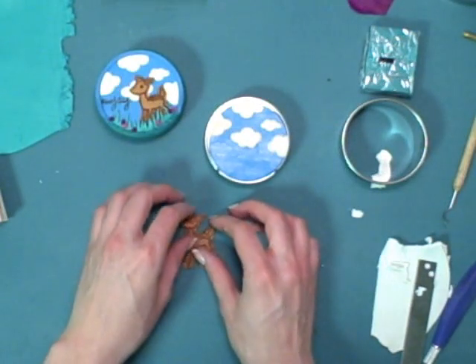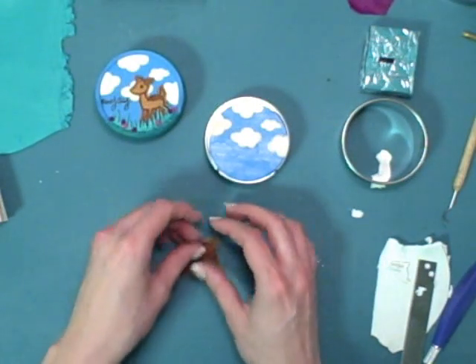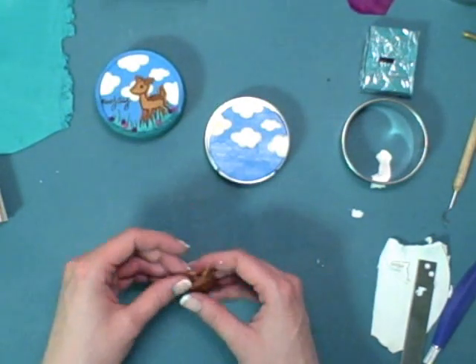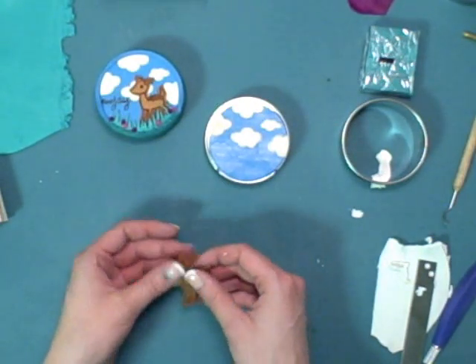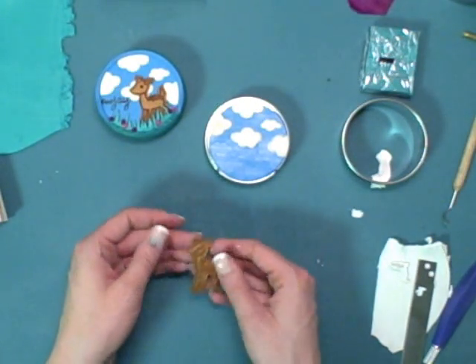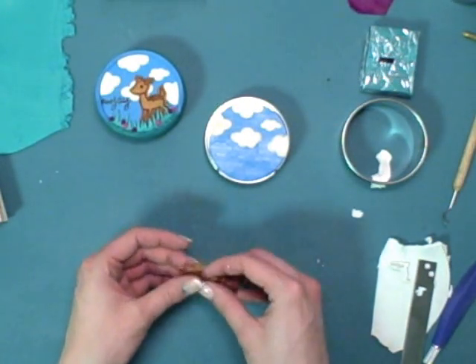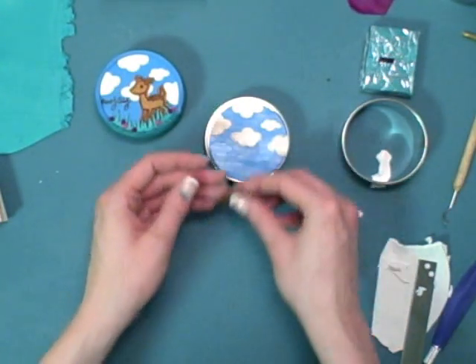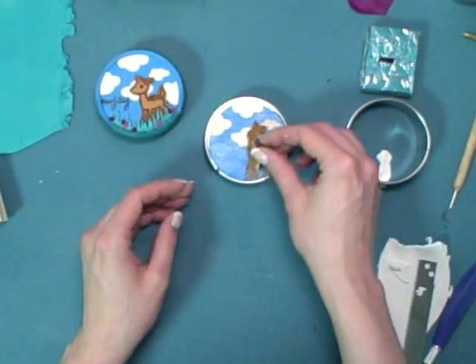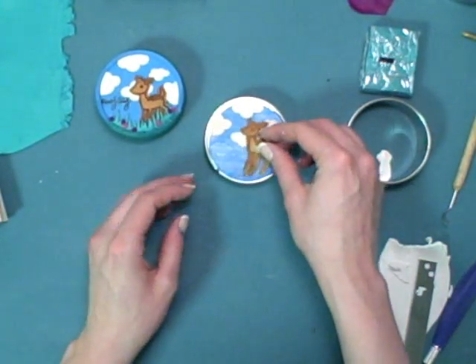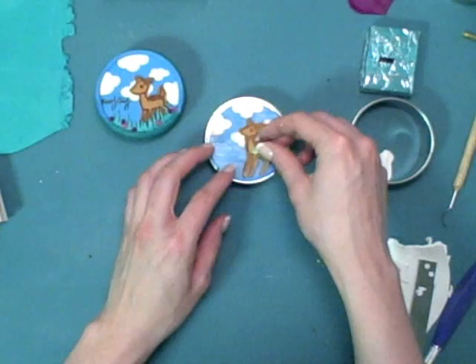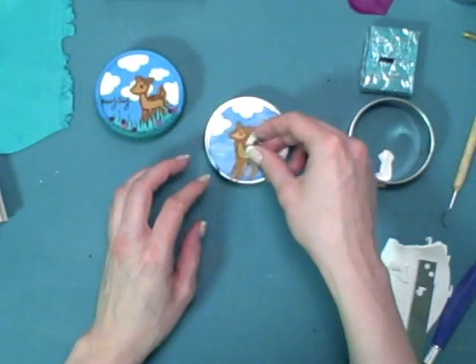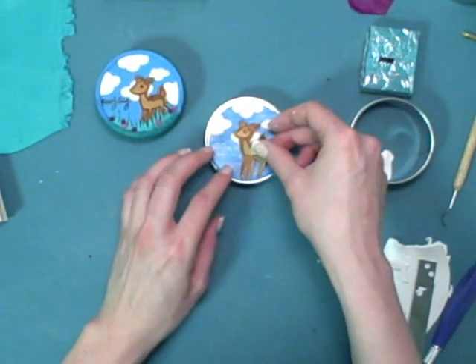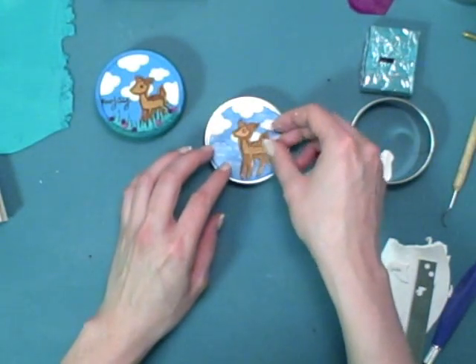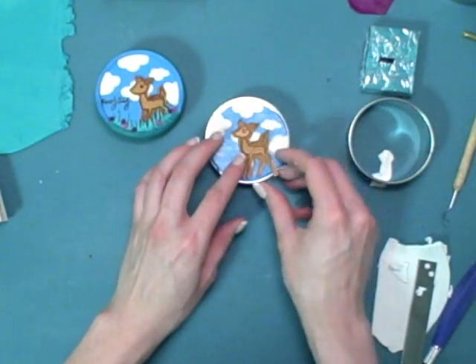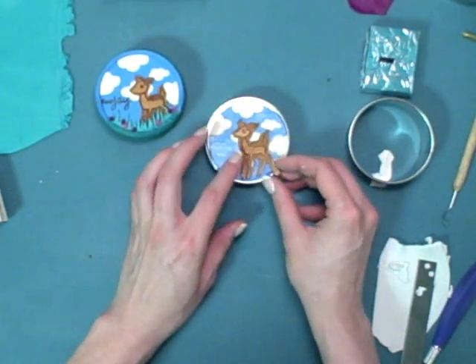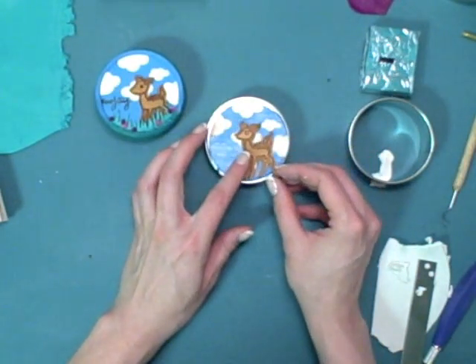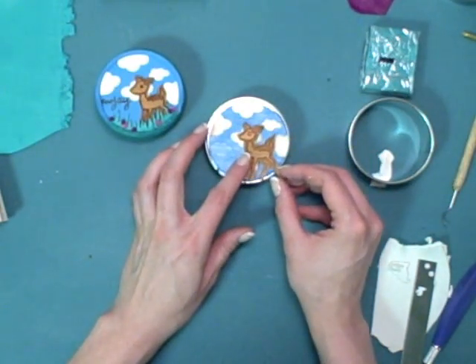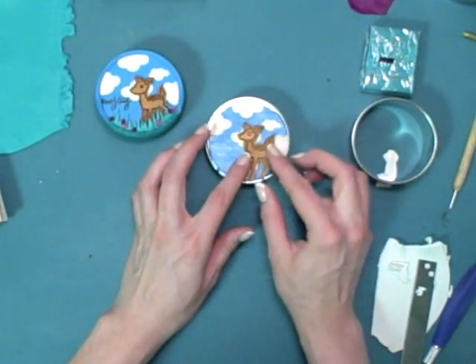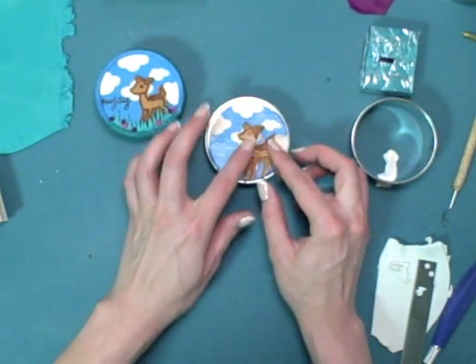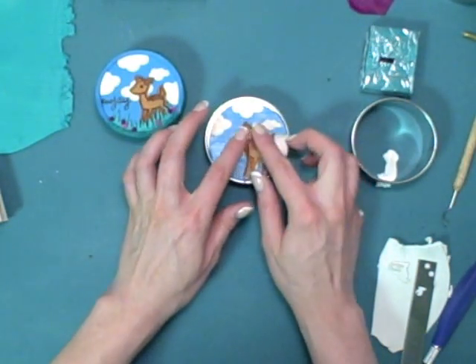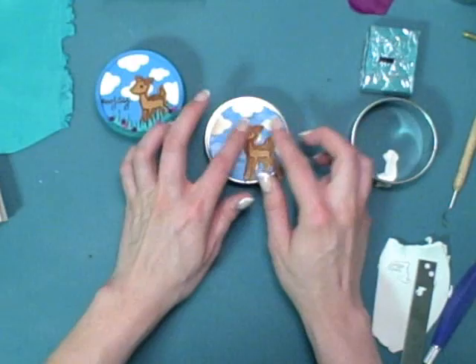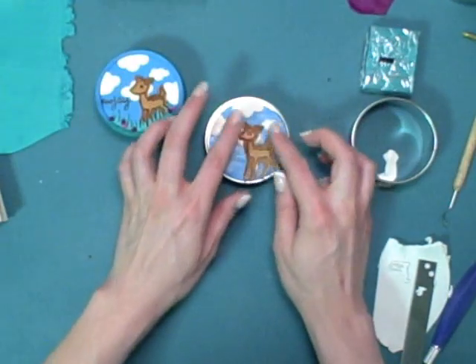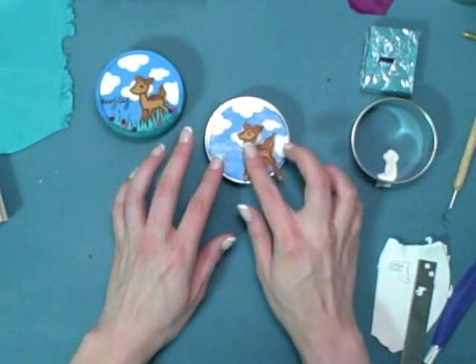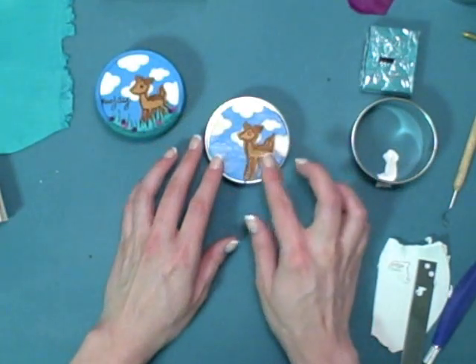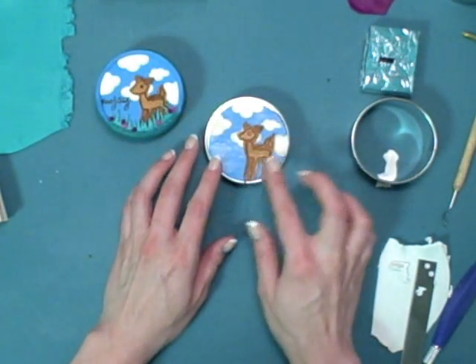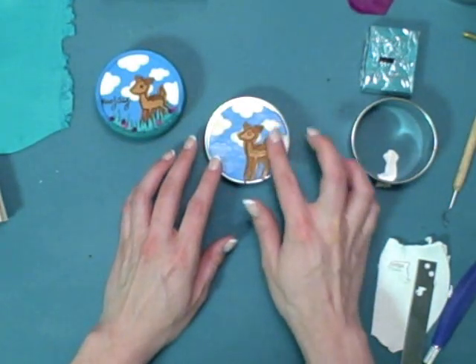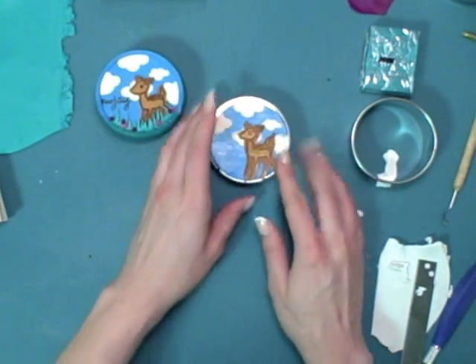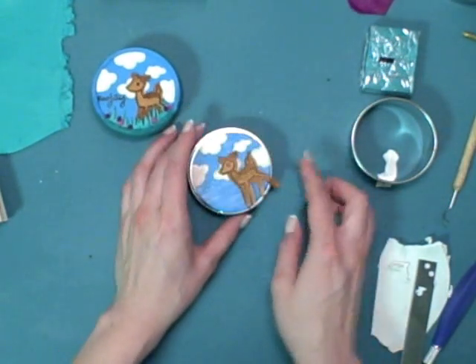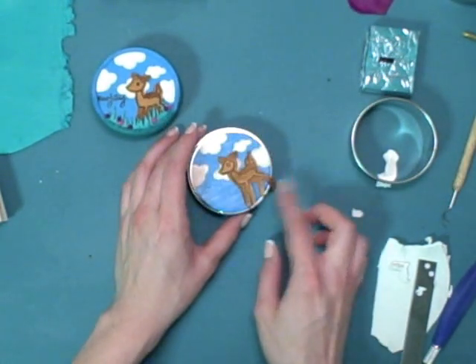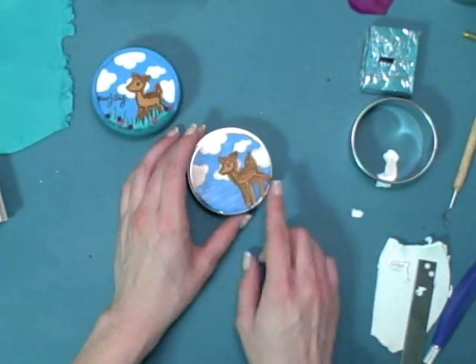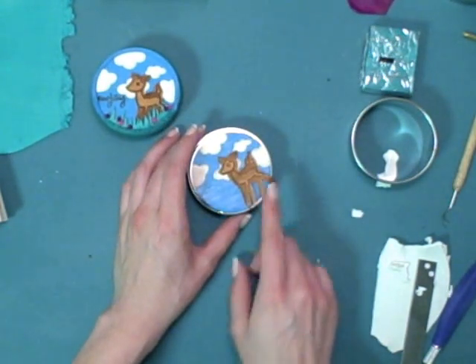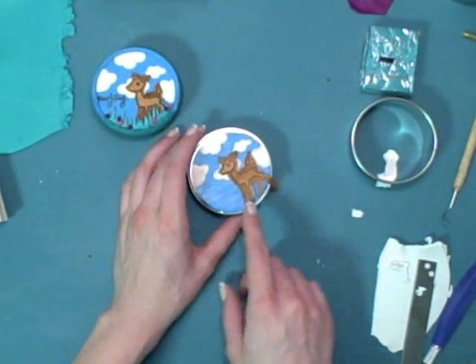Then arrange your deer onto the background. It's okay if some of the legs dangle off — those will be covered with grass anyway, so you can just trim off the excess.